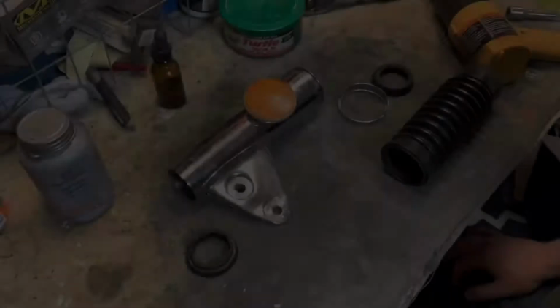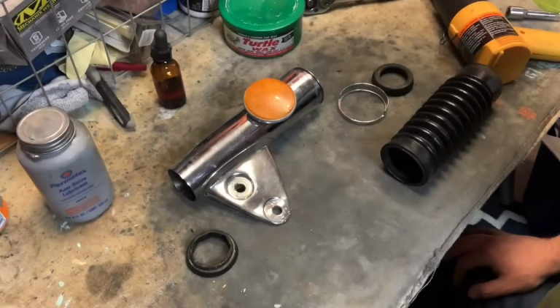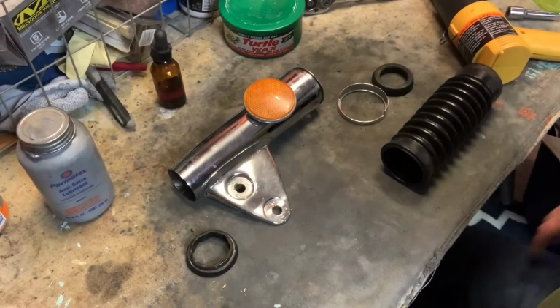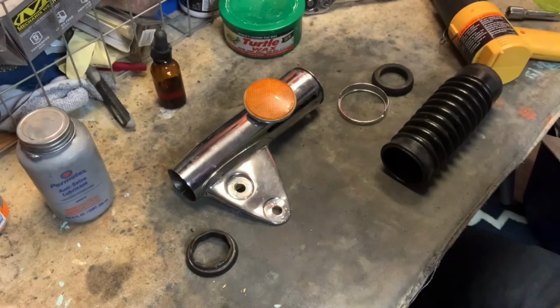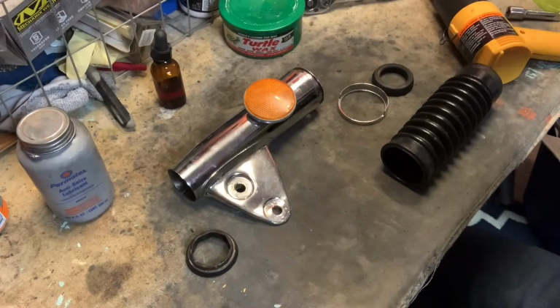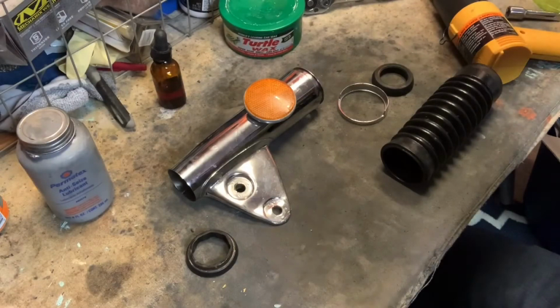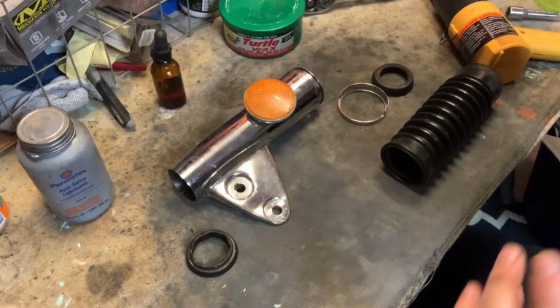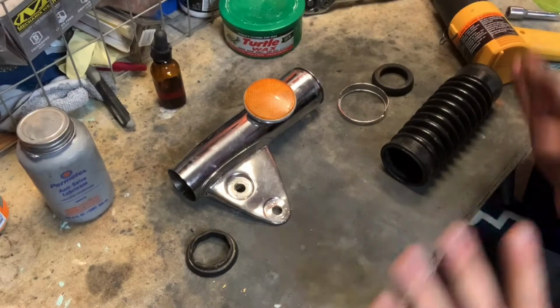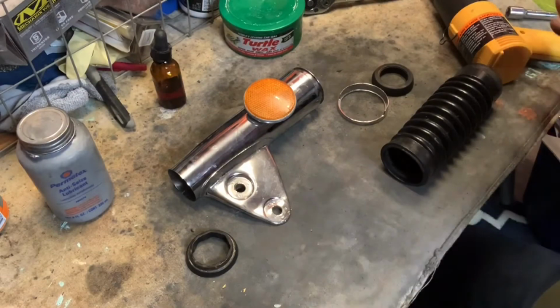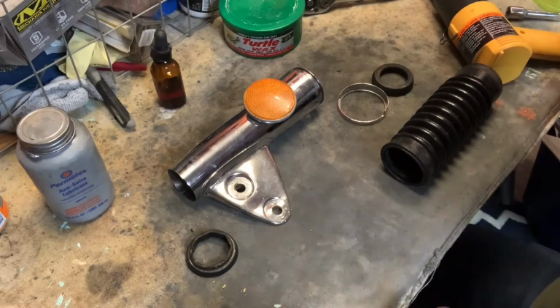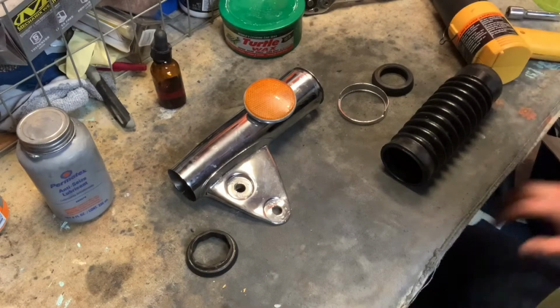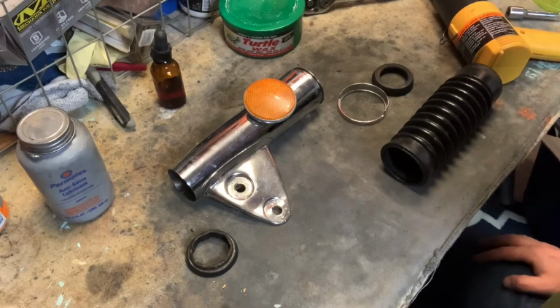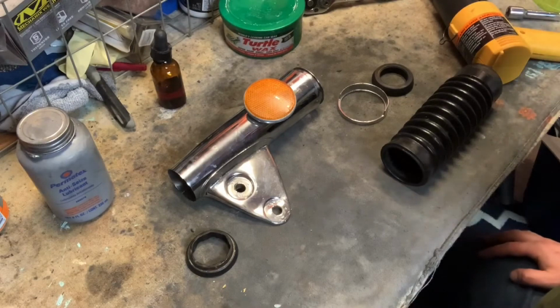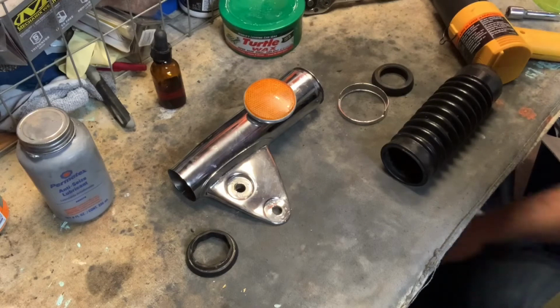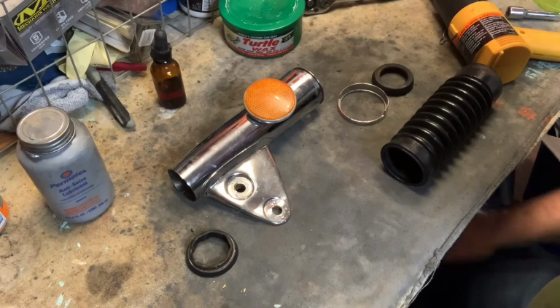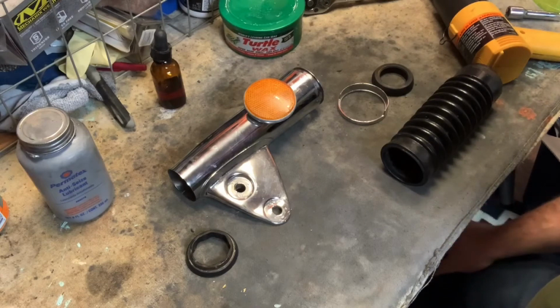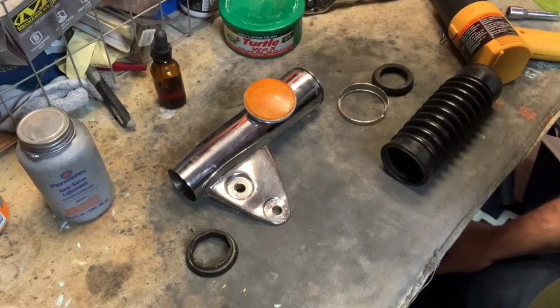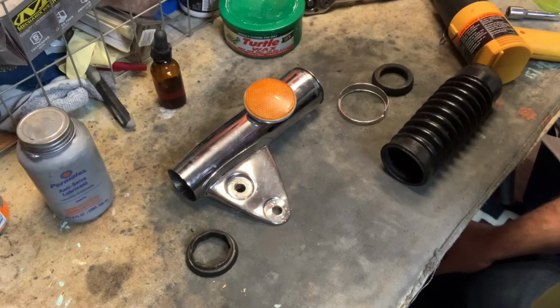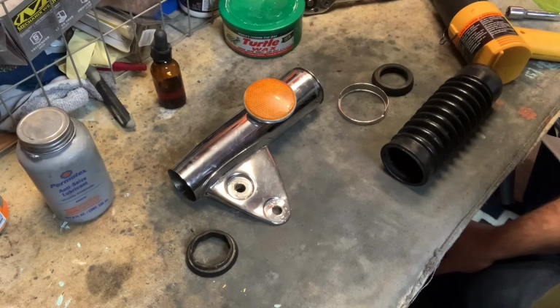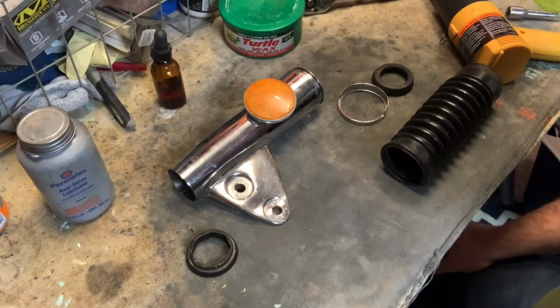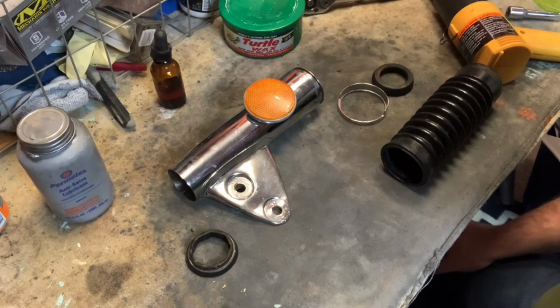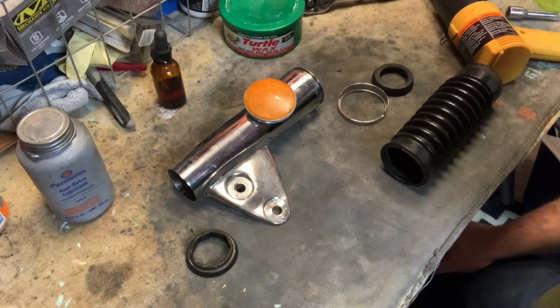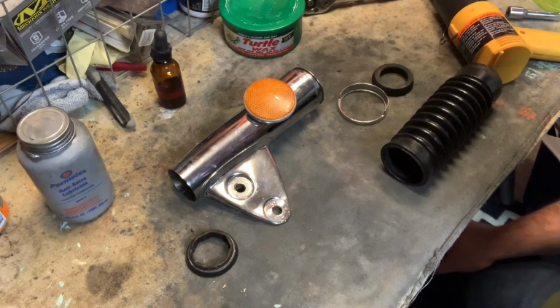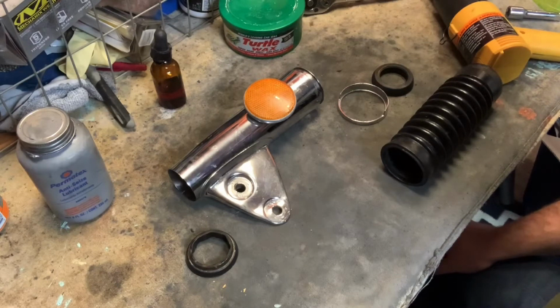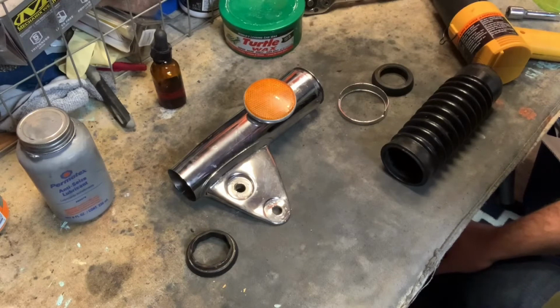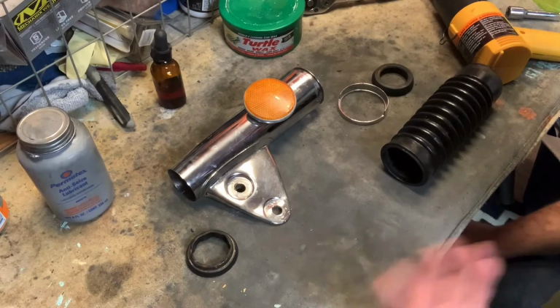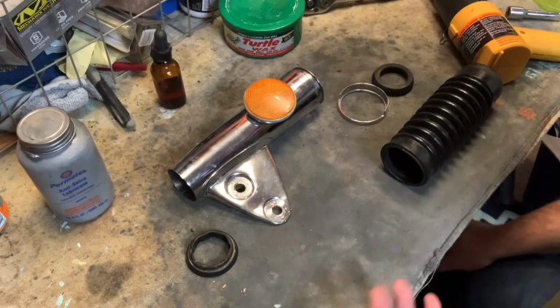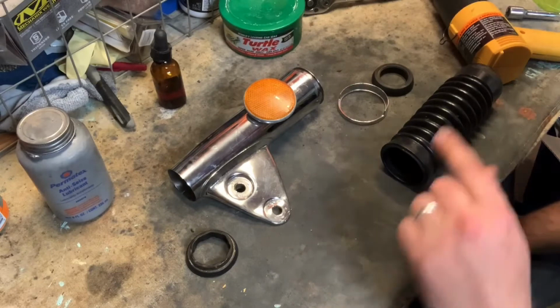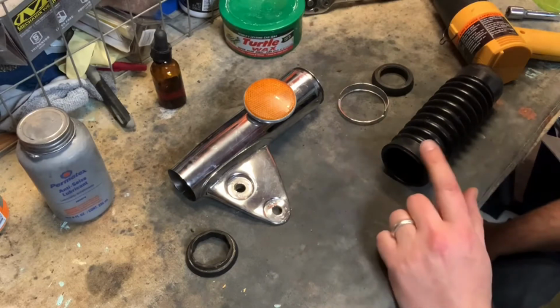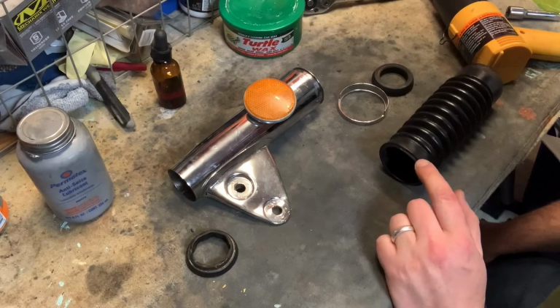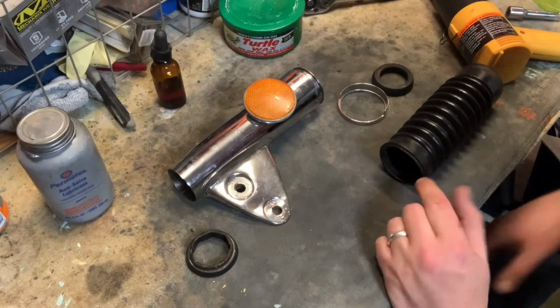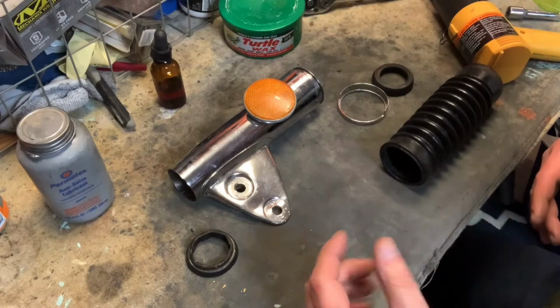Hey guys, BV Mattson here. I'm going to take a break from sanding that other fork and turn my attention to these fork ears. These have got to go together too, and these can actually be pretty tricky.